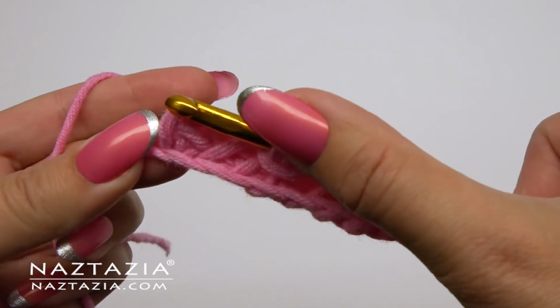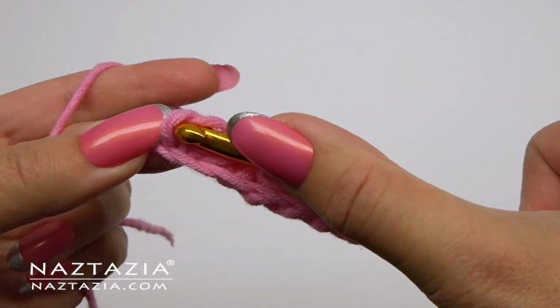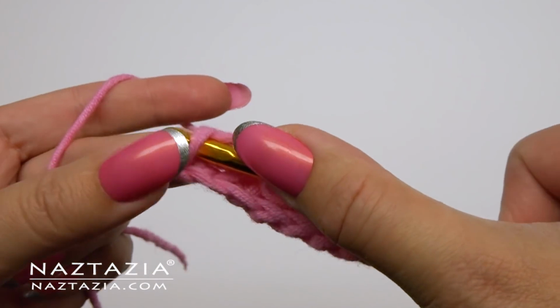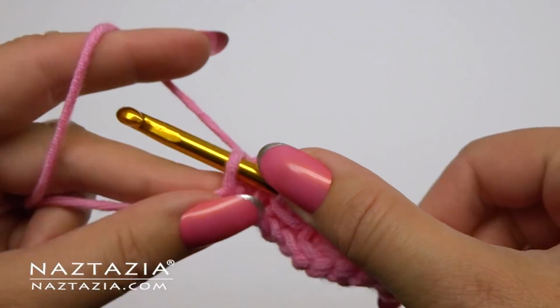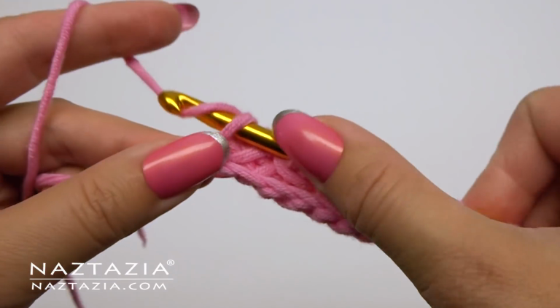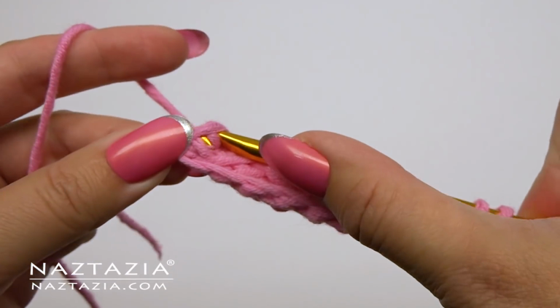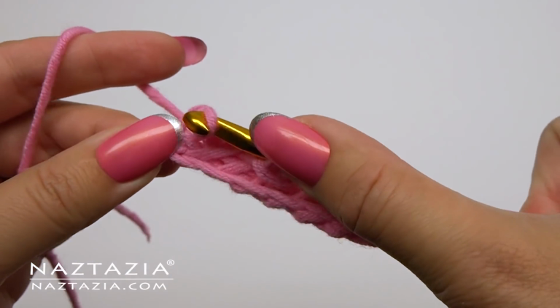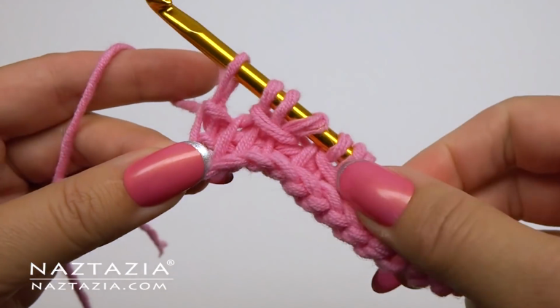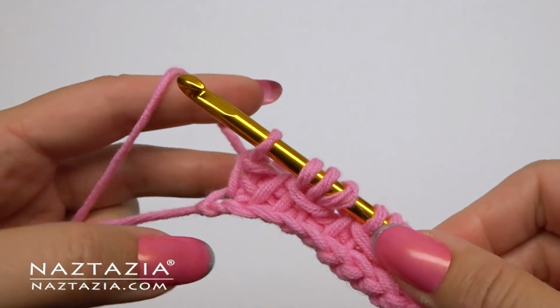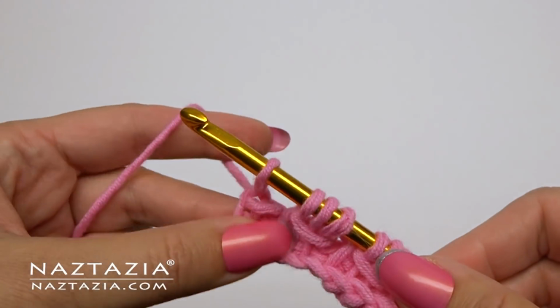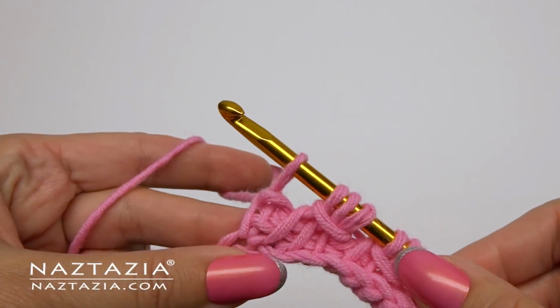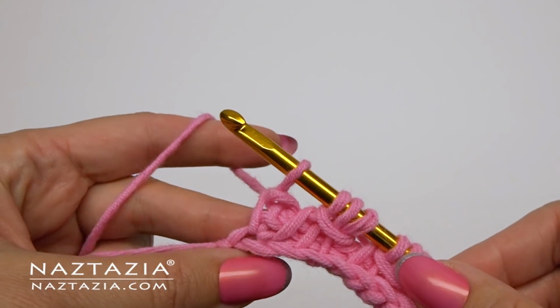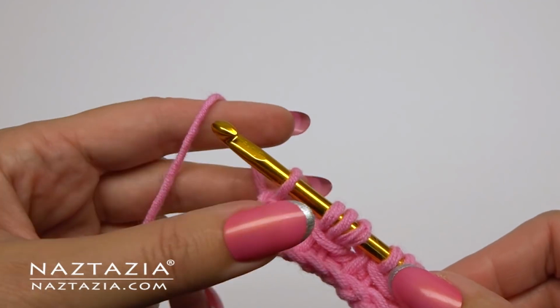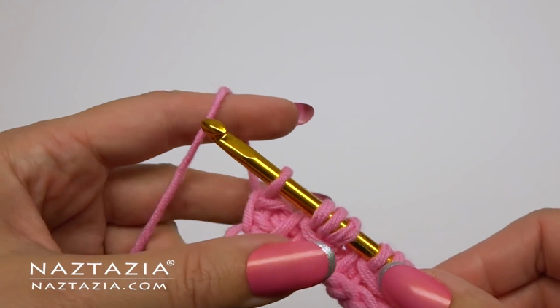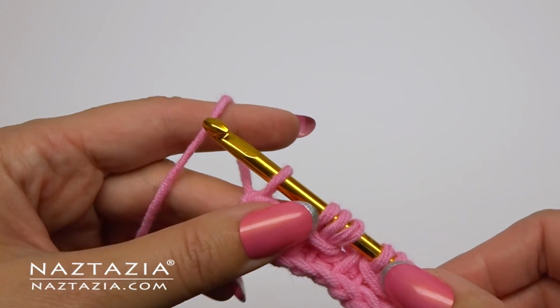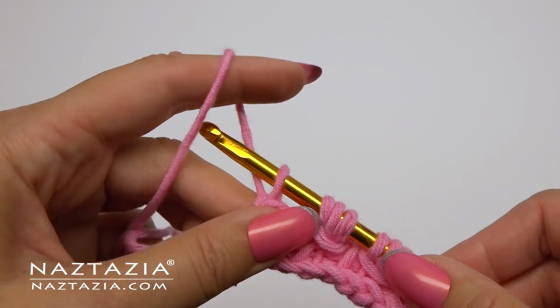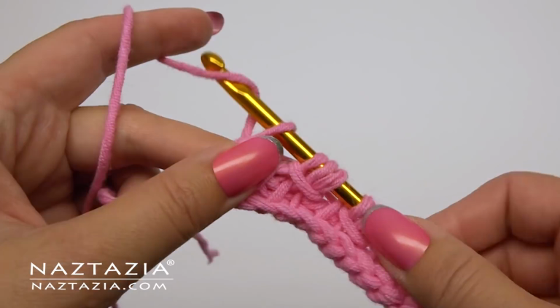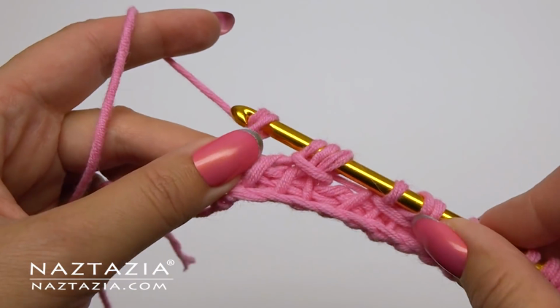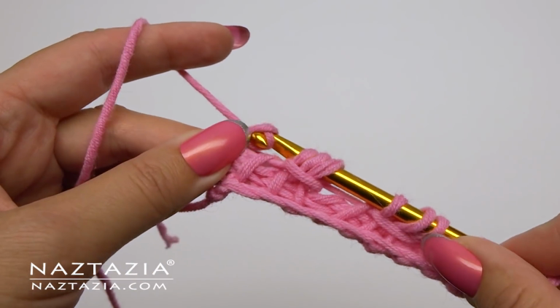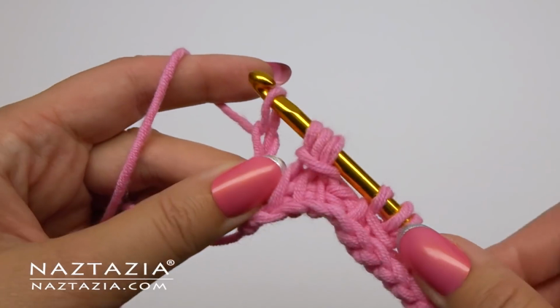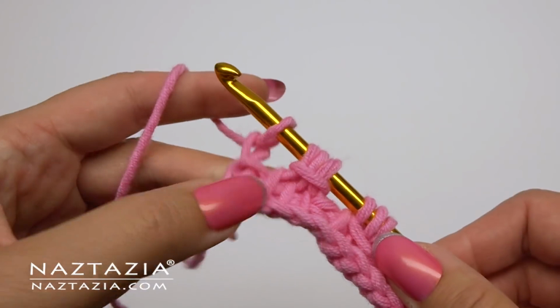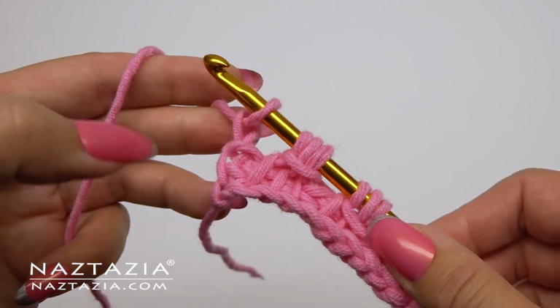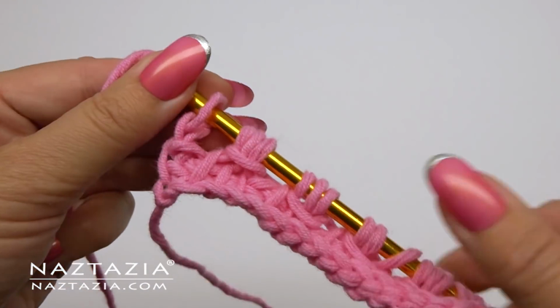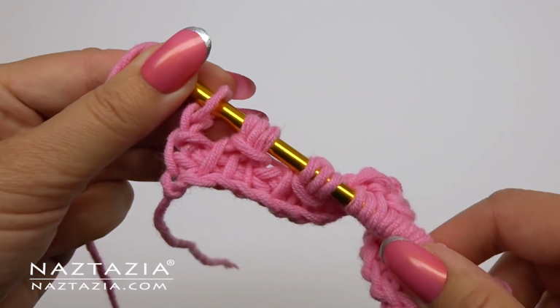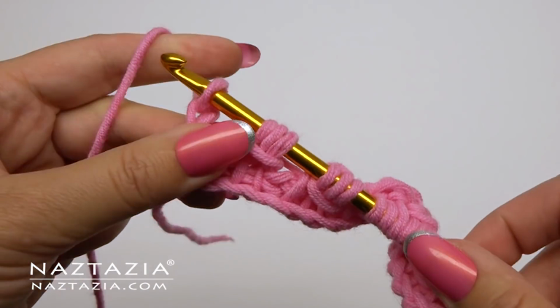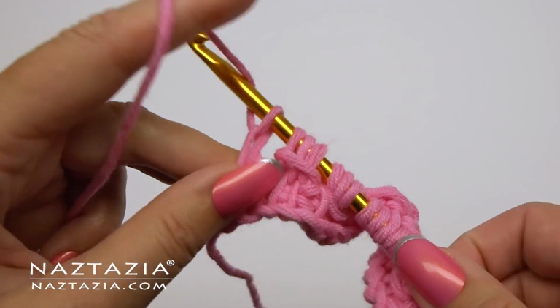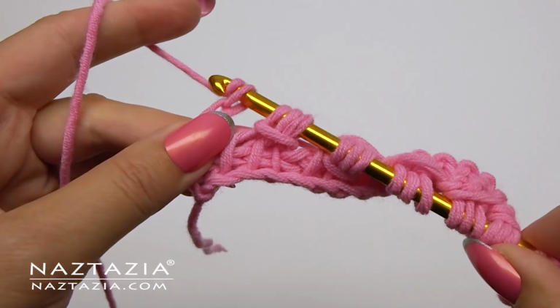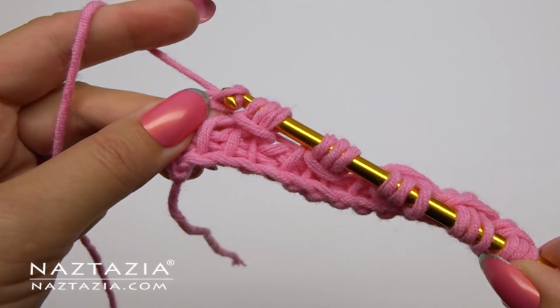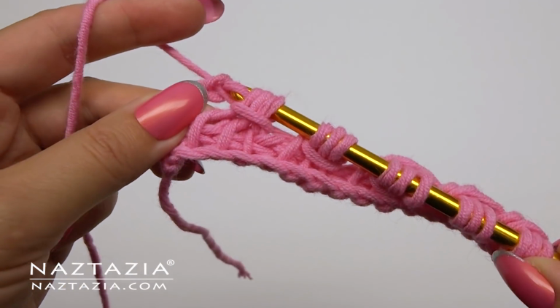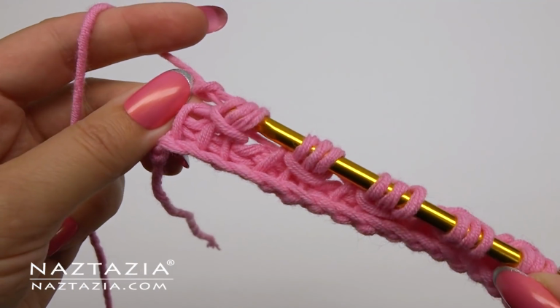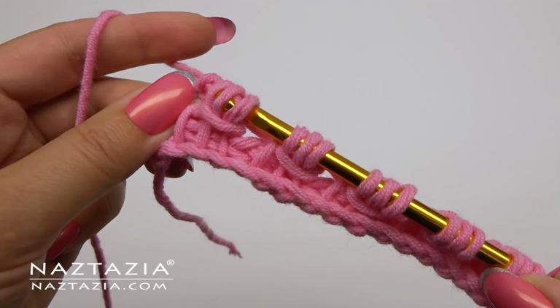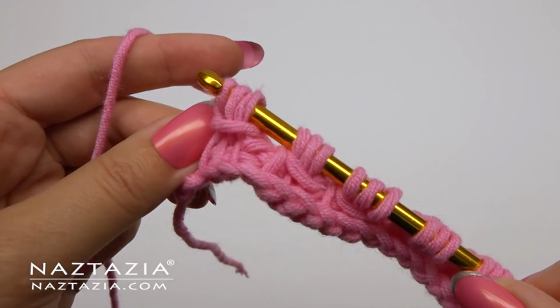At the end, just make one Tunisian simple stitch in the last stitch. Then for the return pass, chain one and remove loops in groups of two as before.